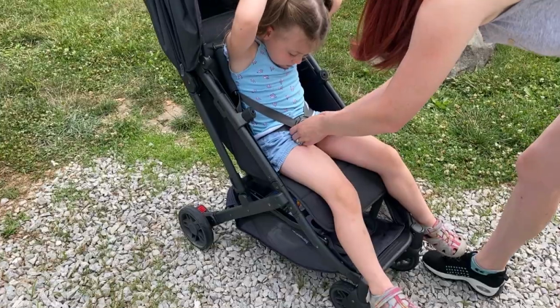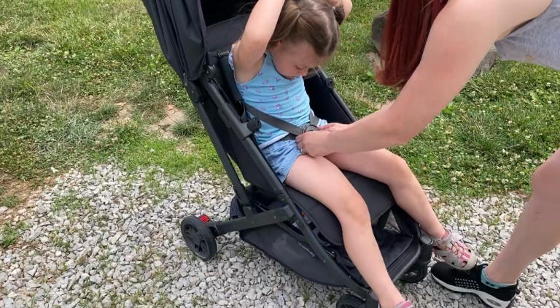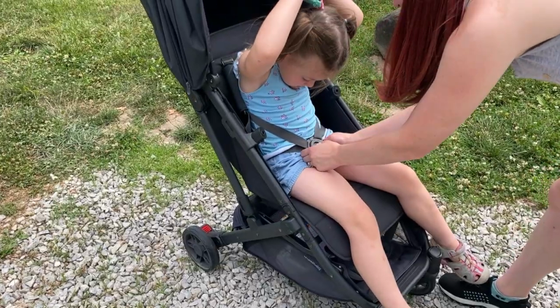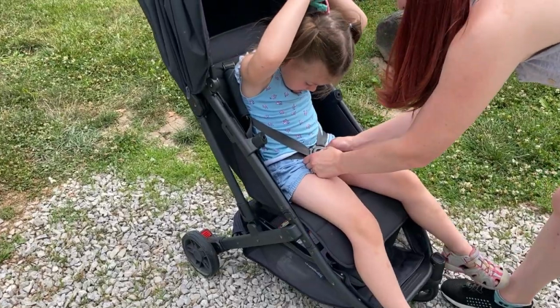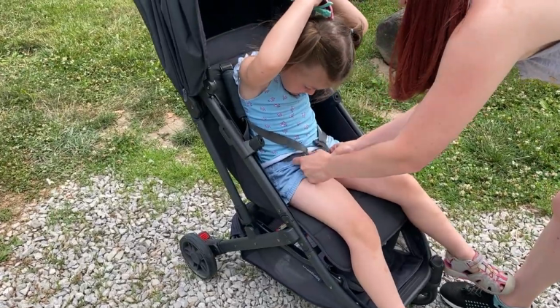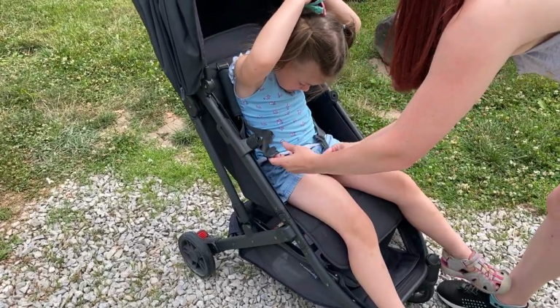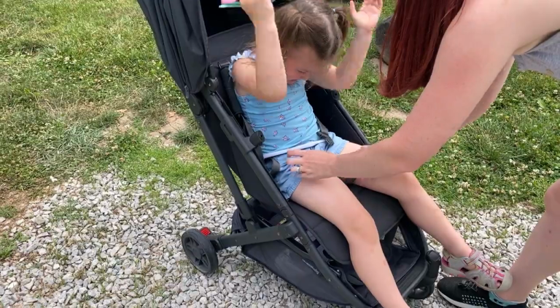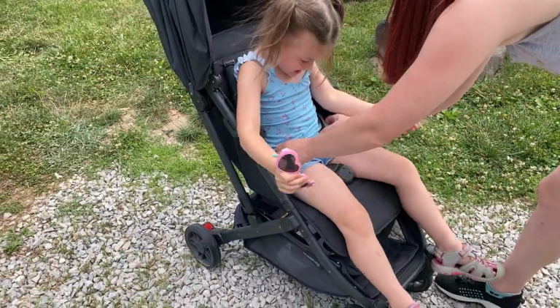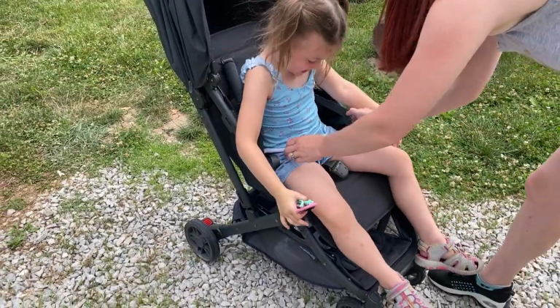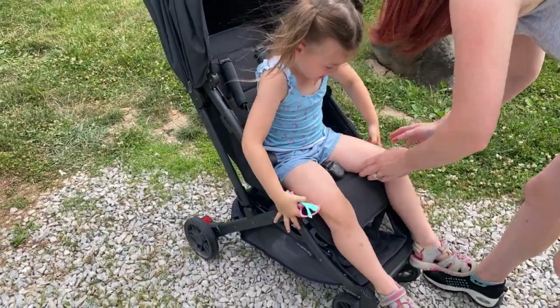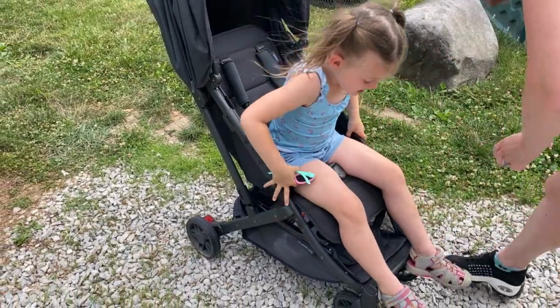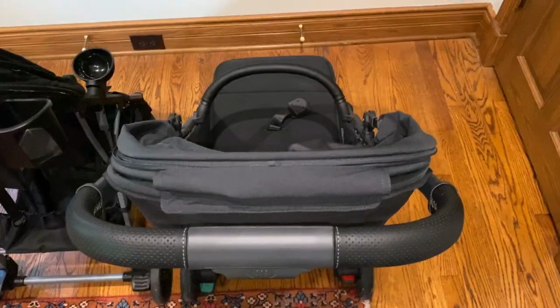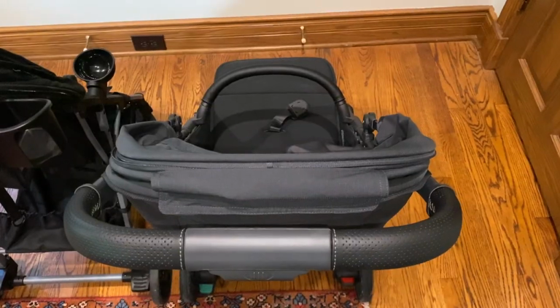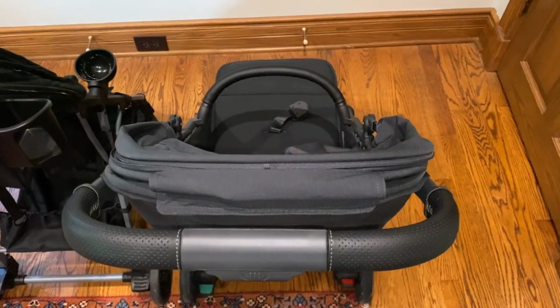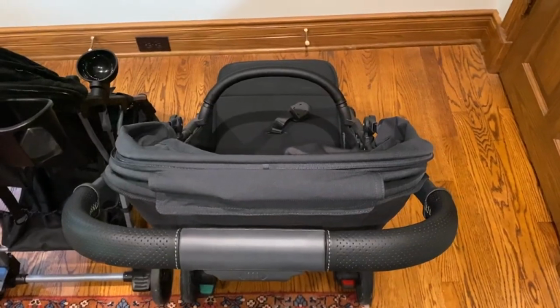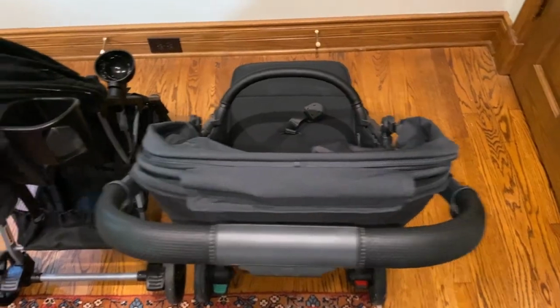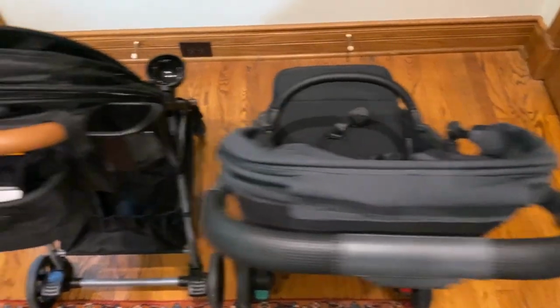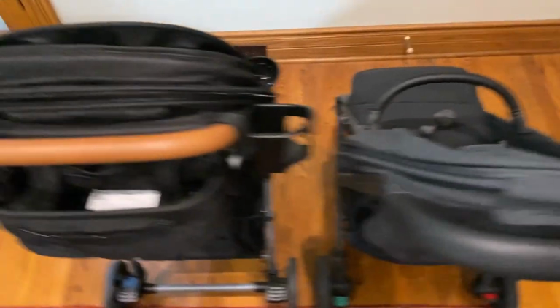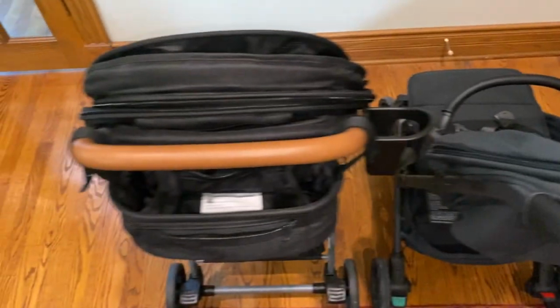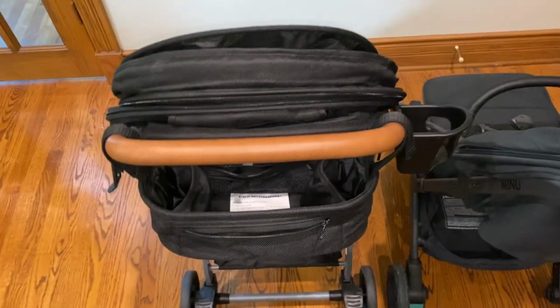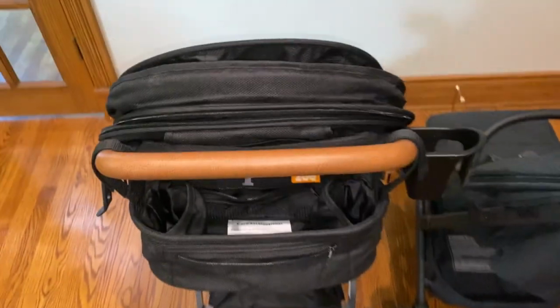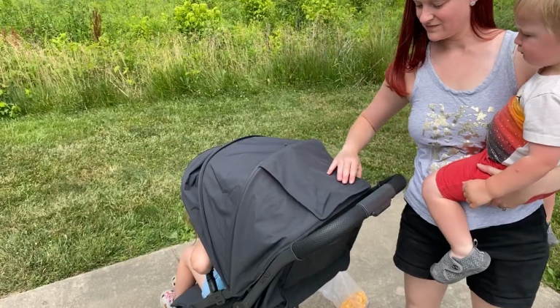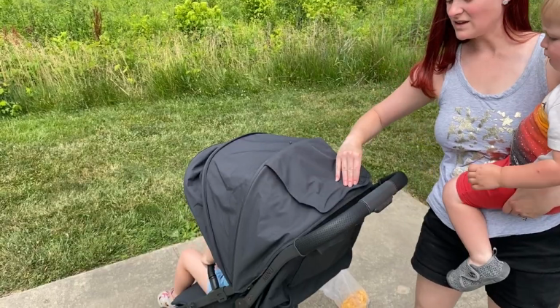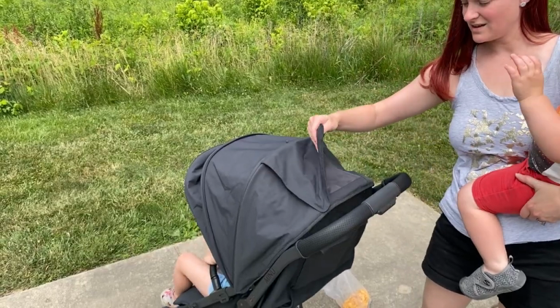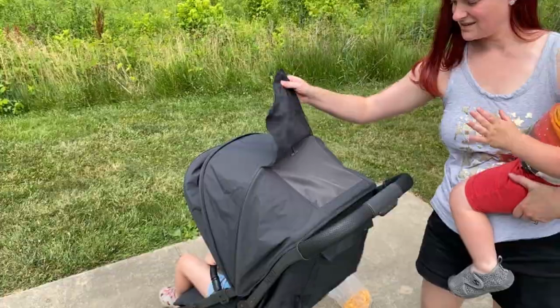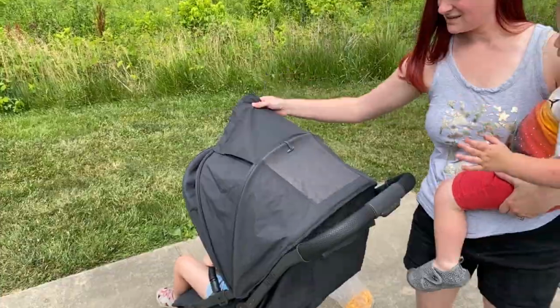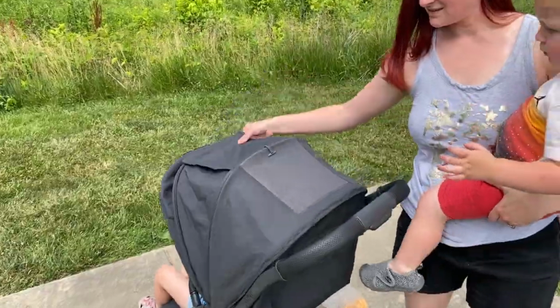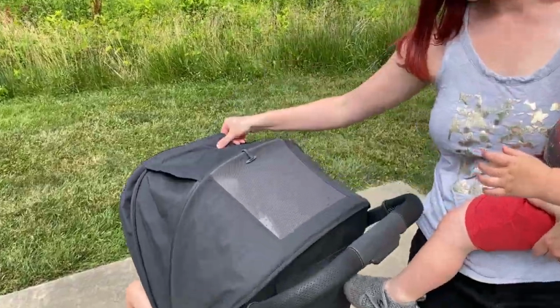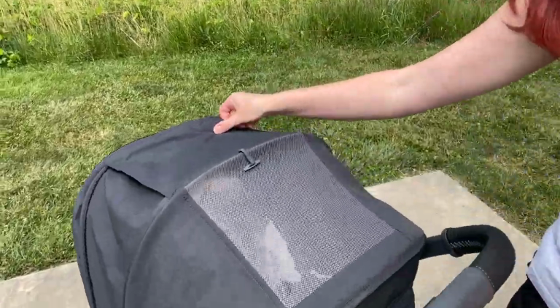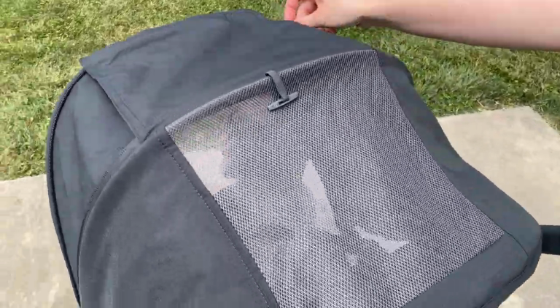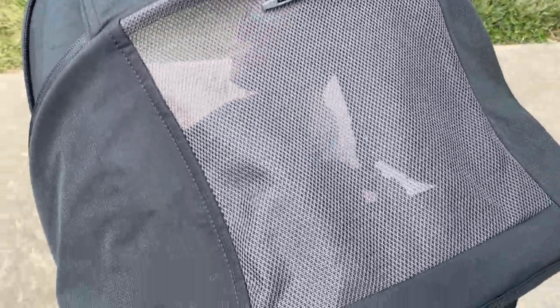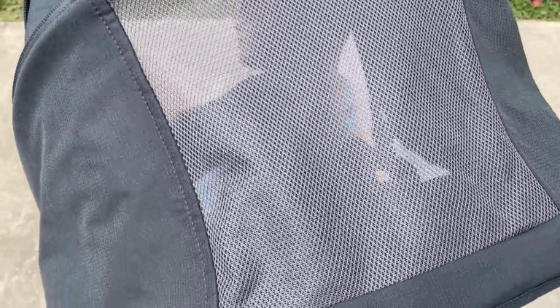The buckle works well and the harnesses adjust easily. There are no cup holders for kids or for parents. The peekaboo window with the magnetic latch is a nice touch.